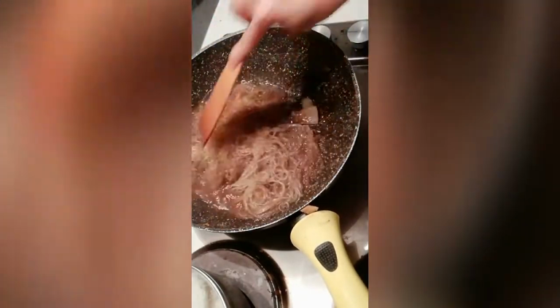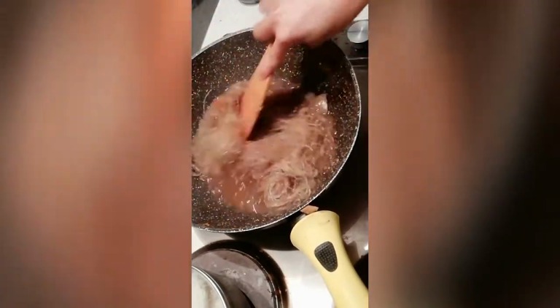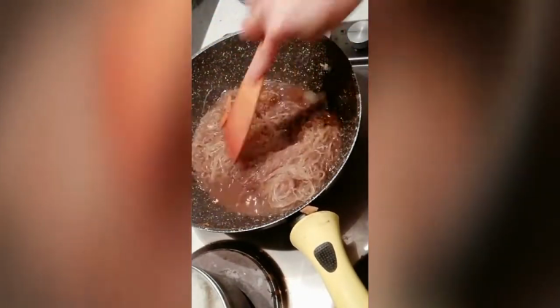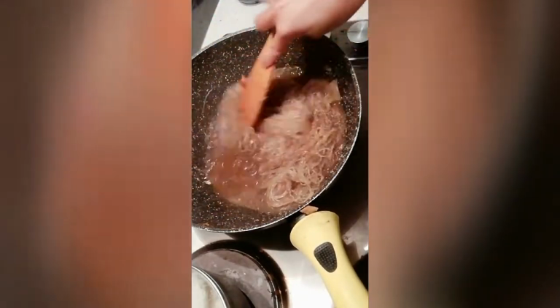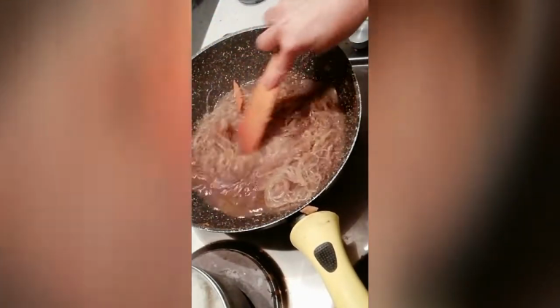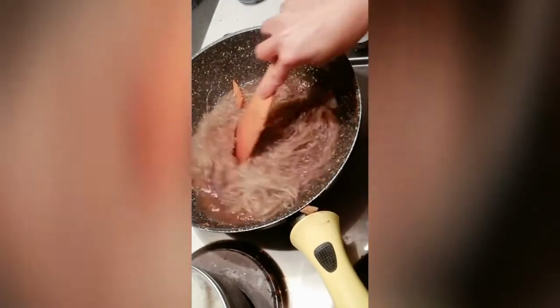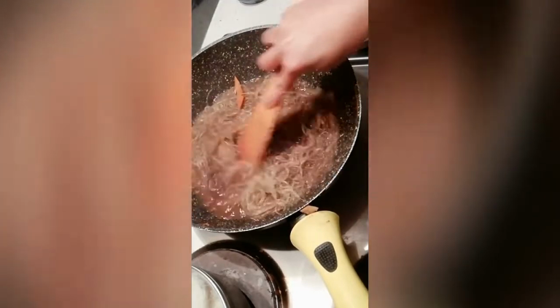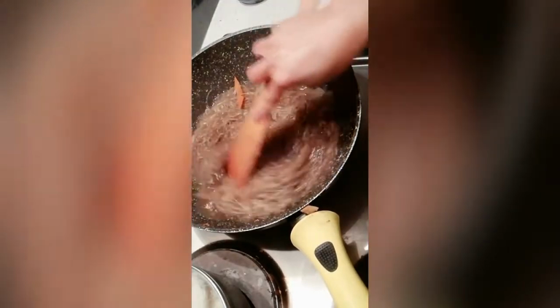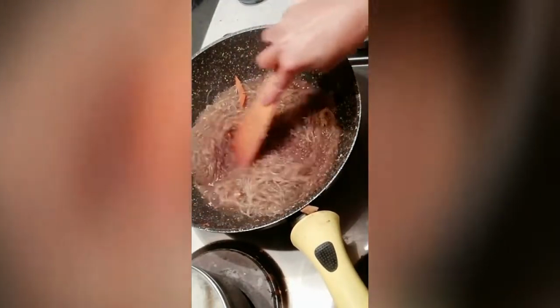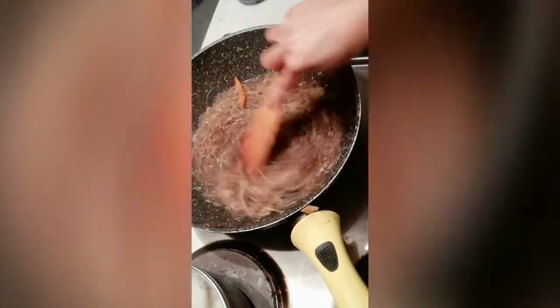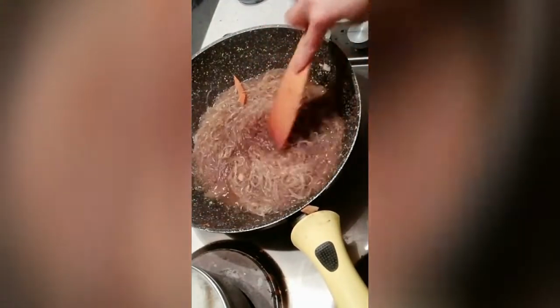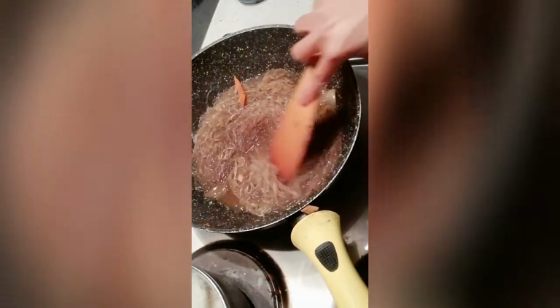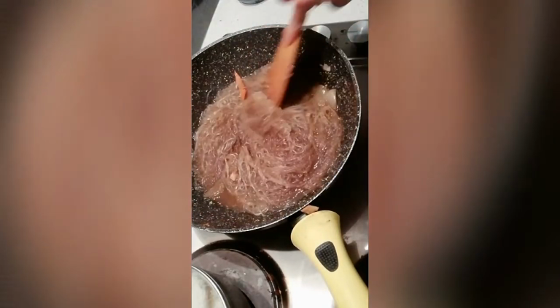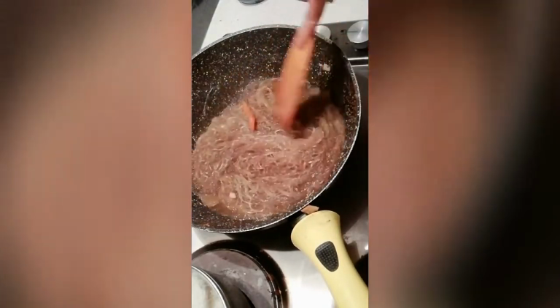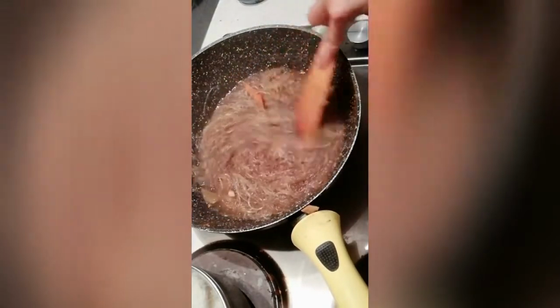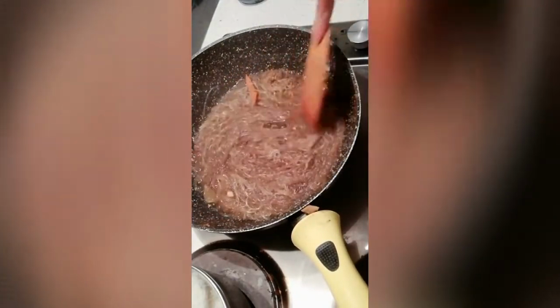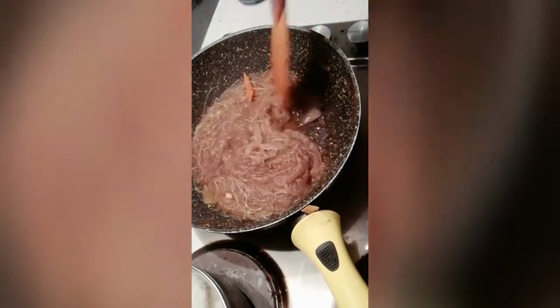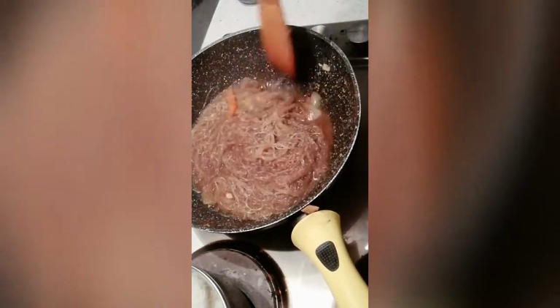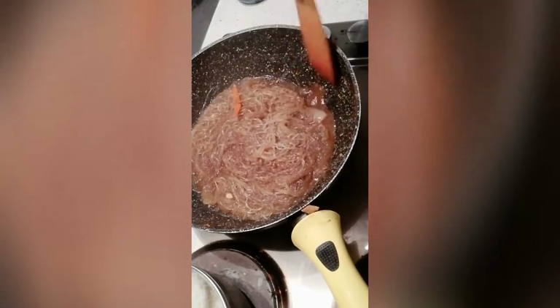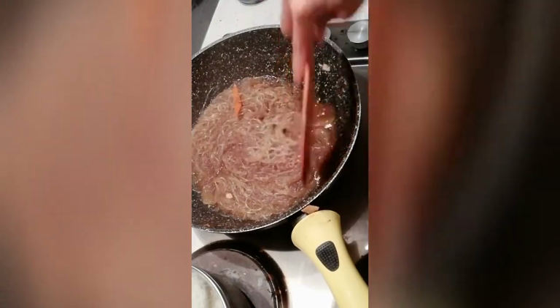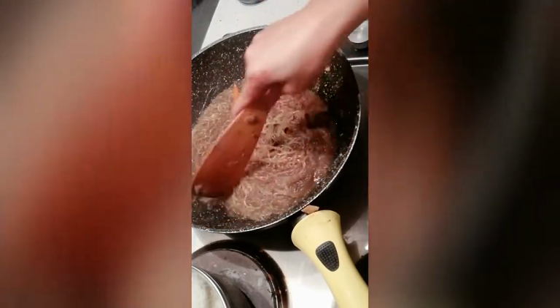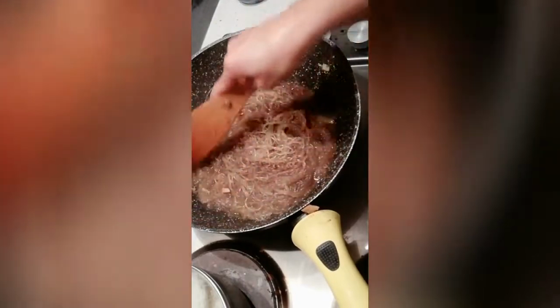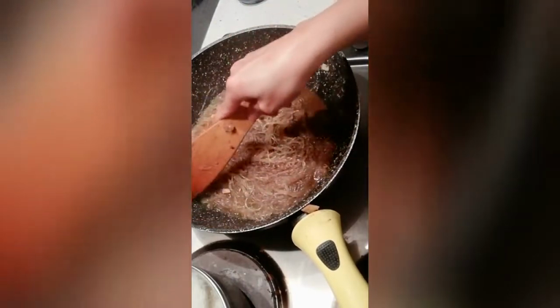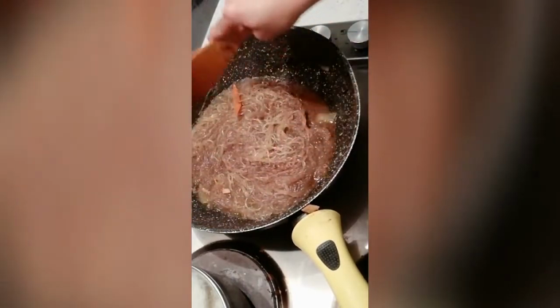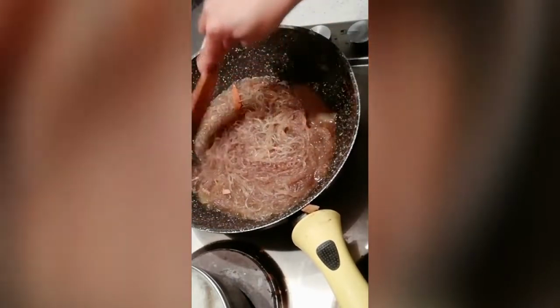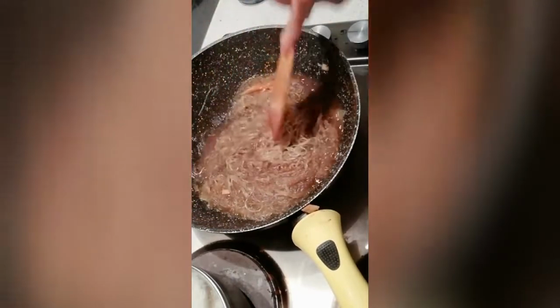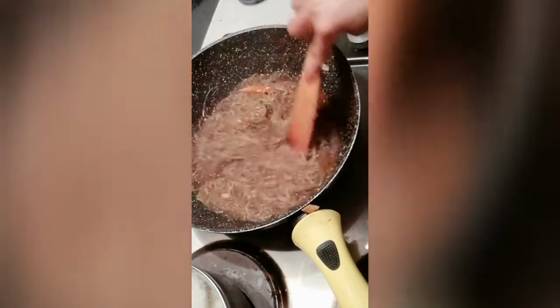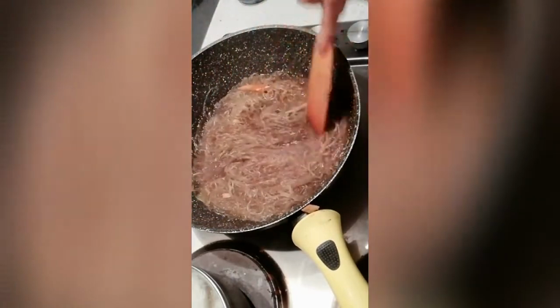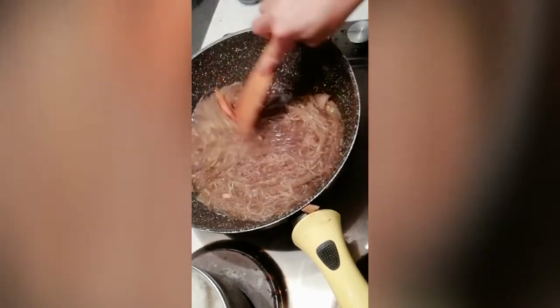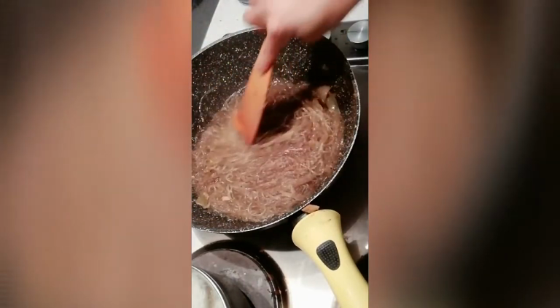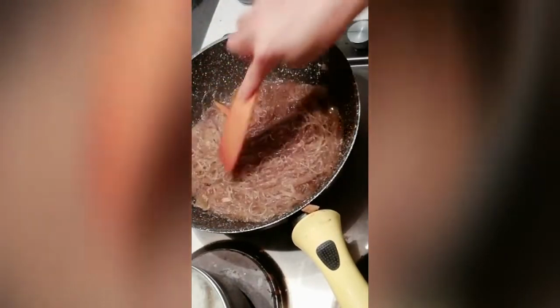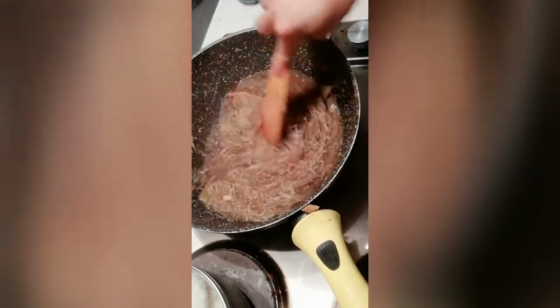You have to be very careful with glass noodles because if you add too much sauce, they absorb it quickly and become soggy when you cook them.